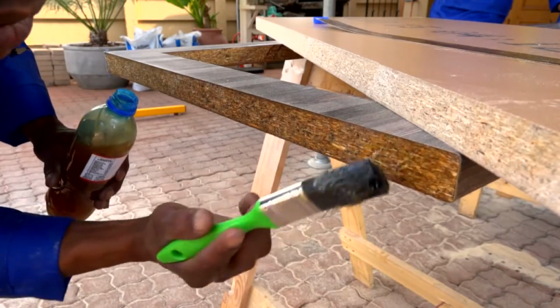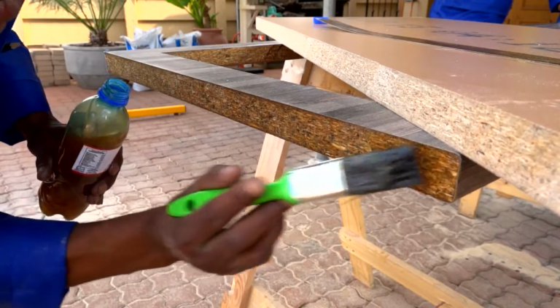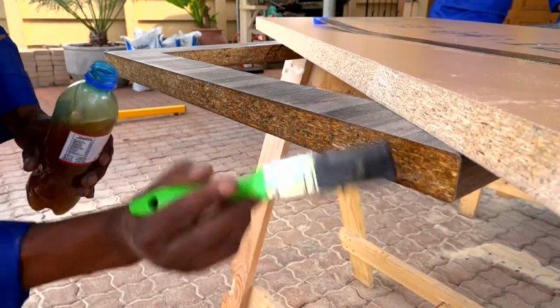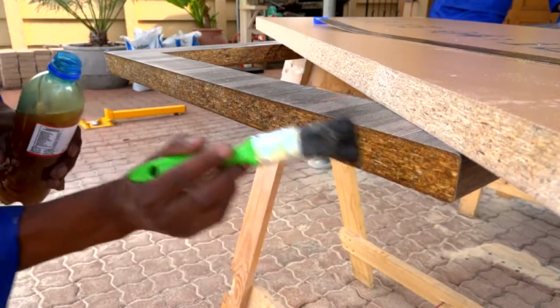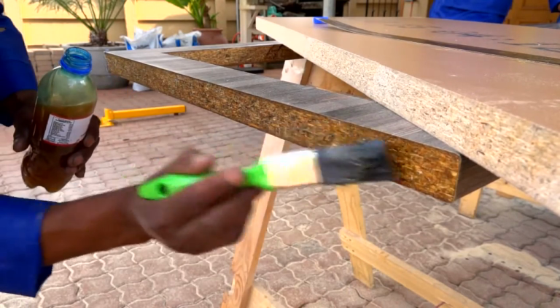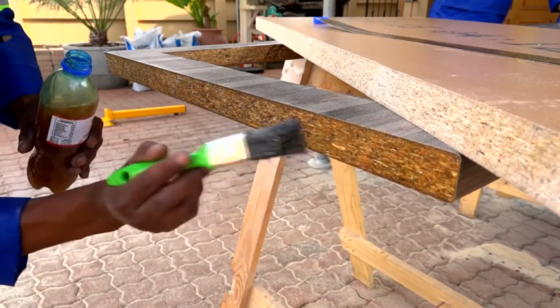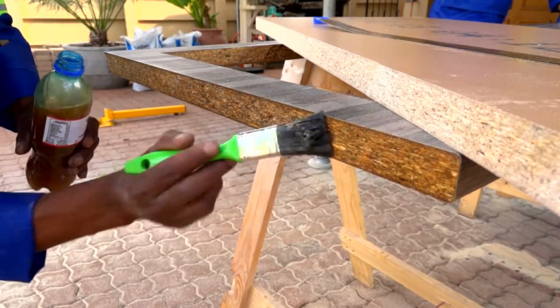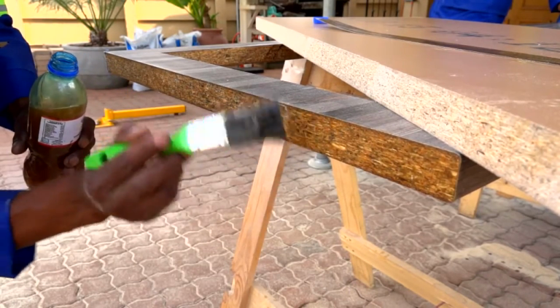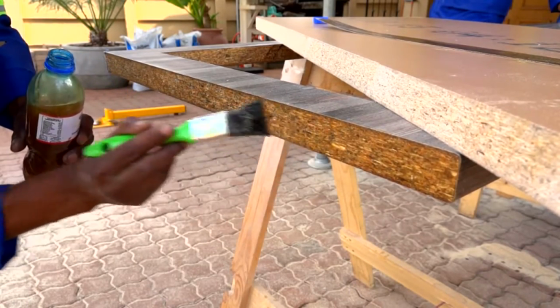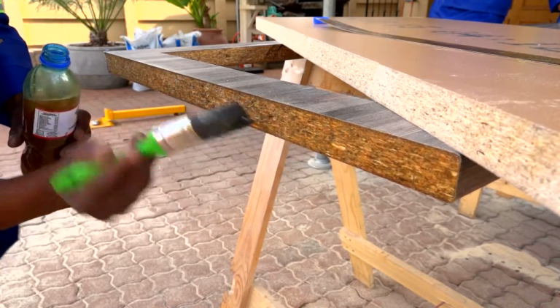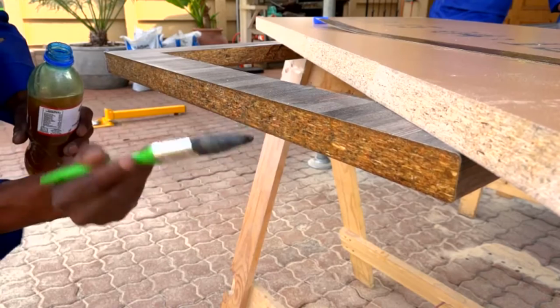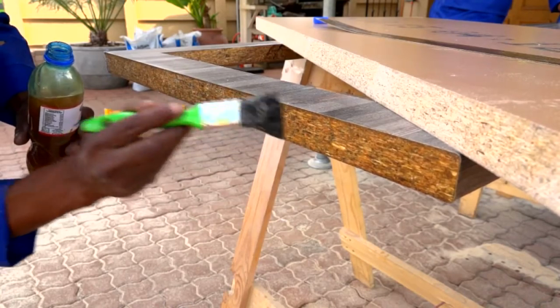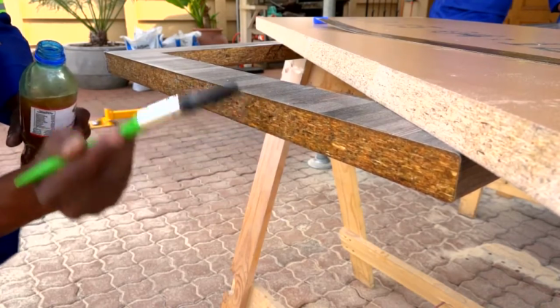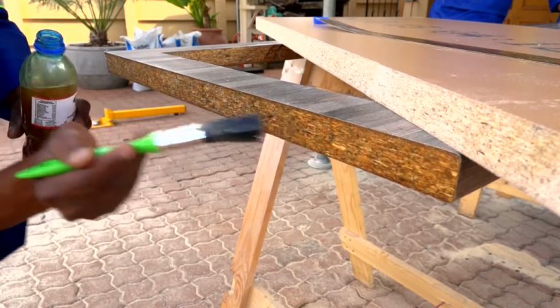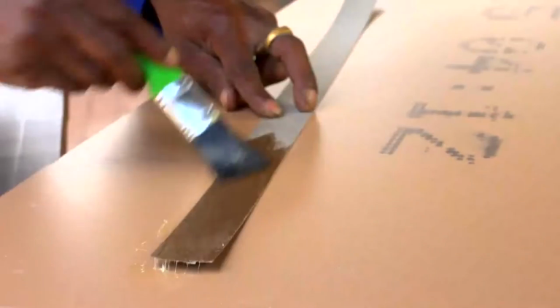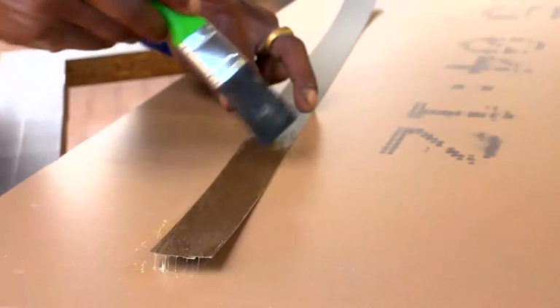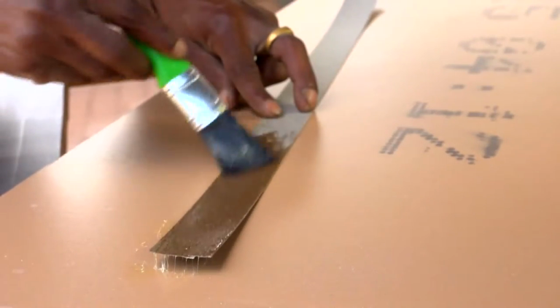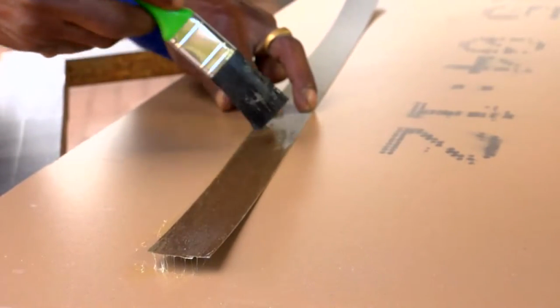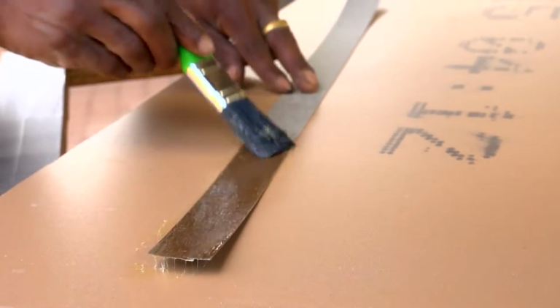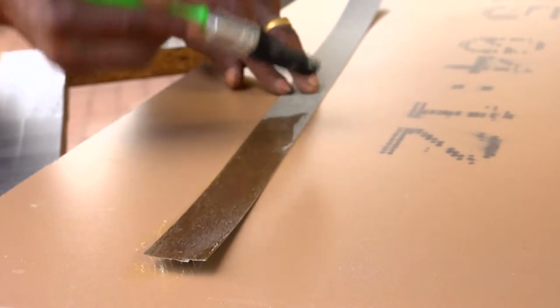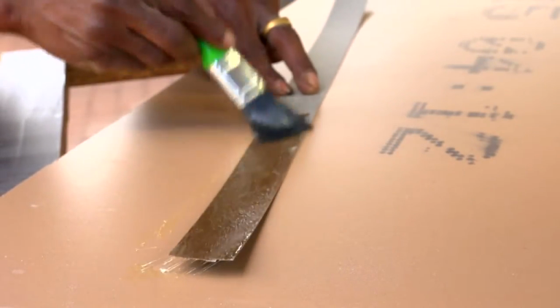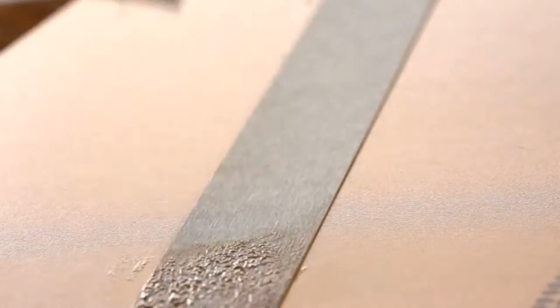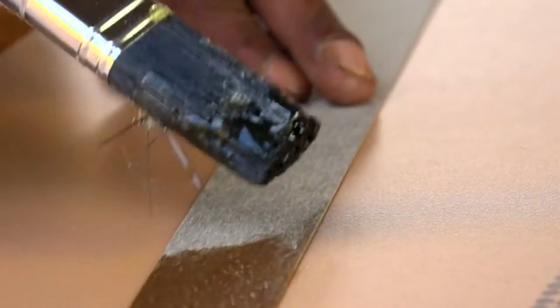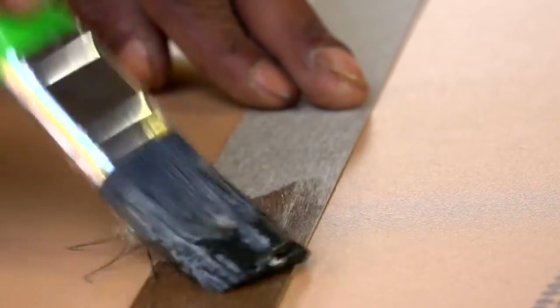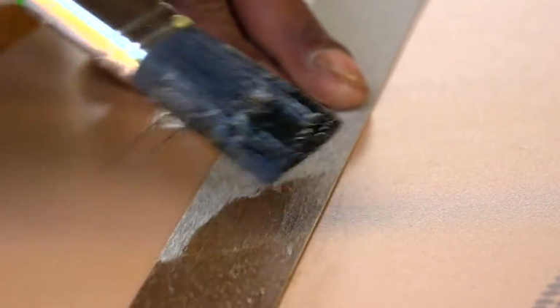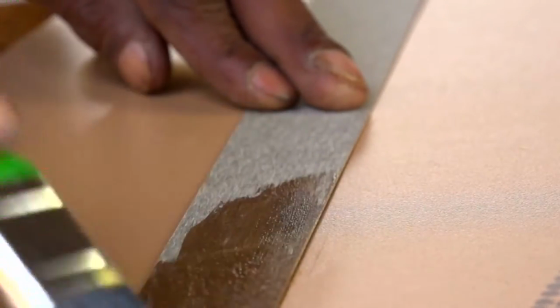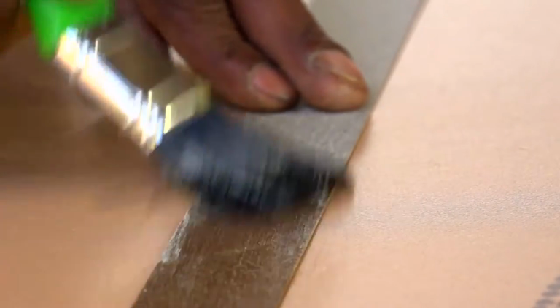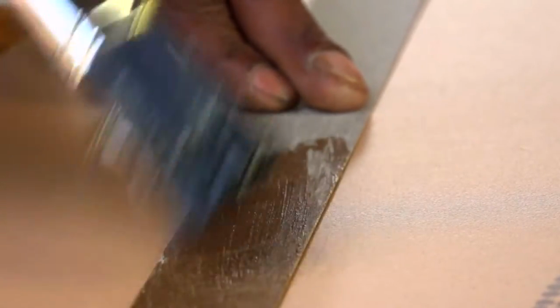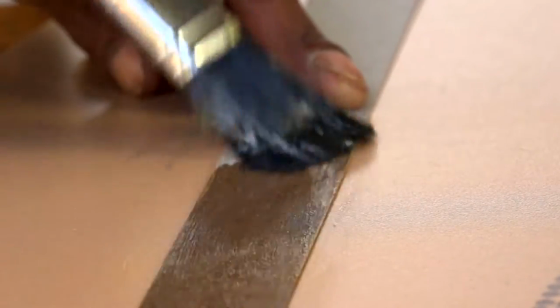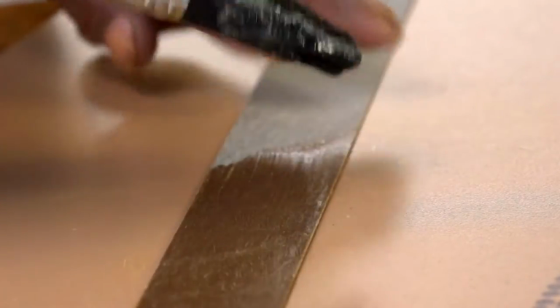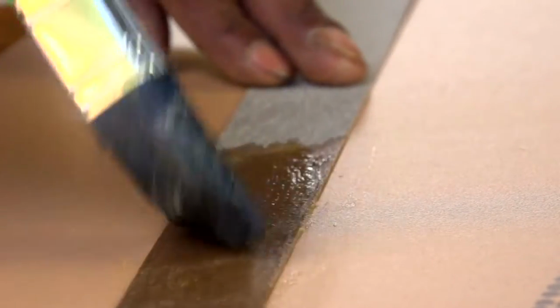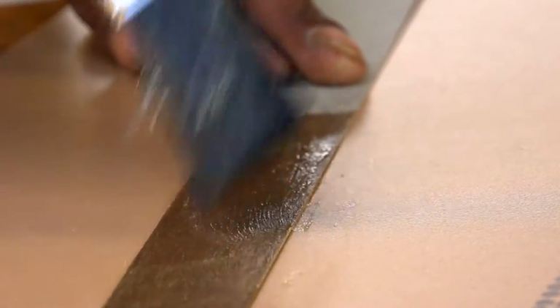Once the seal coat is dry, apply contact adhesive evenly to the edge of your now sealed worktop and the backside of the edging strip. Give it a little time to dry, as per the instructions on your contact adhesive.